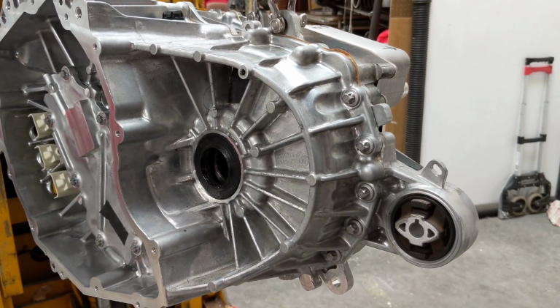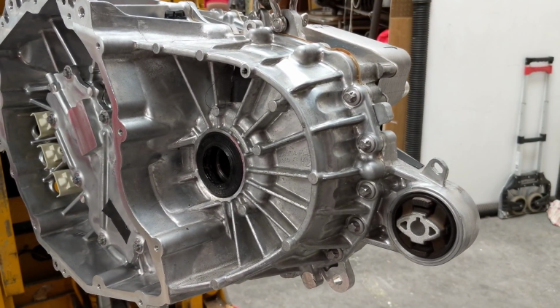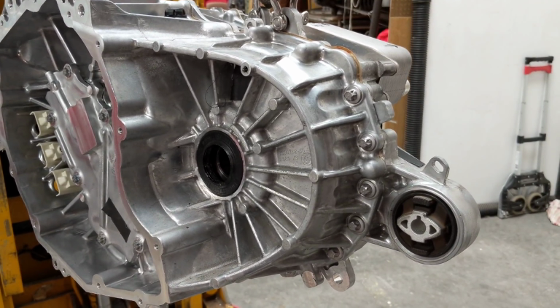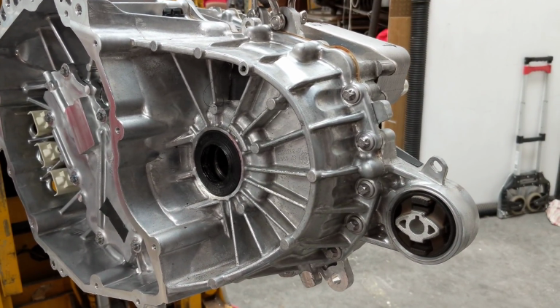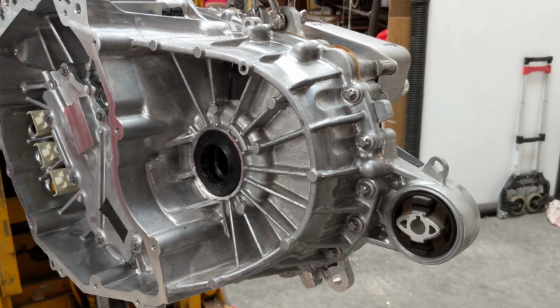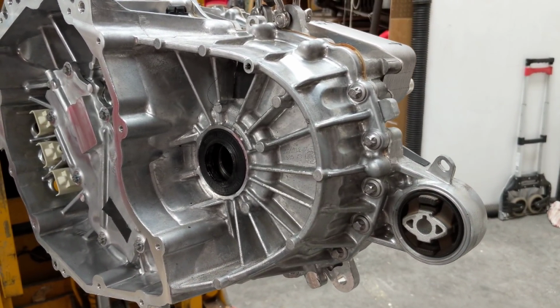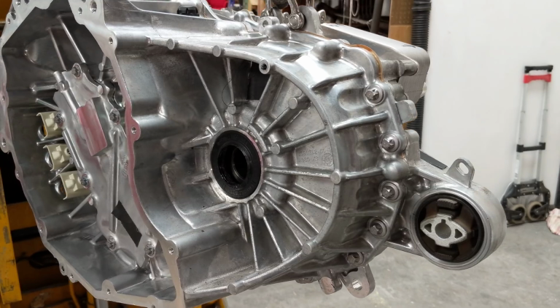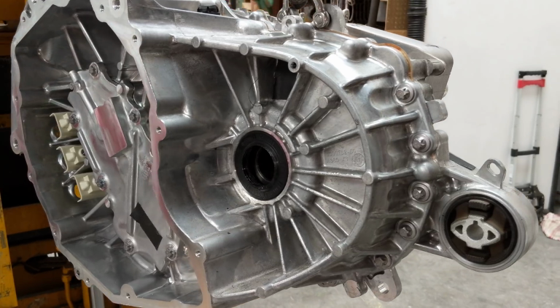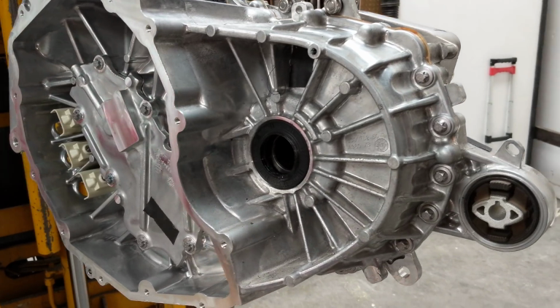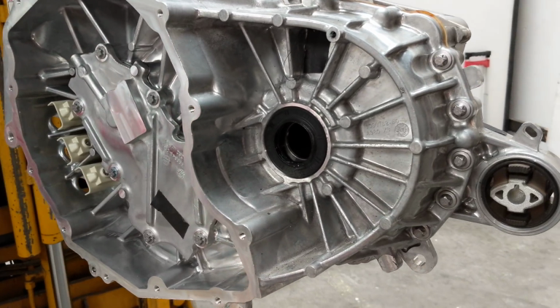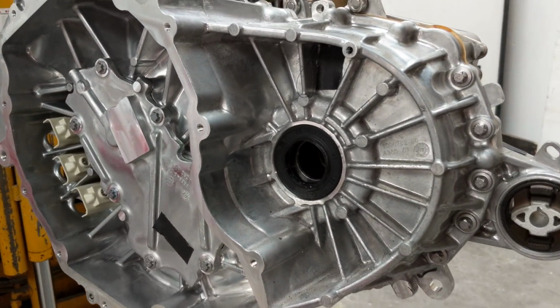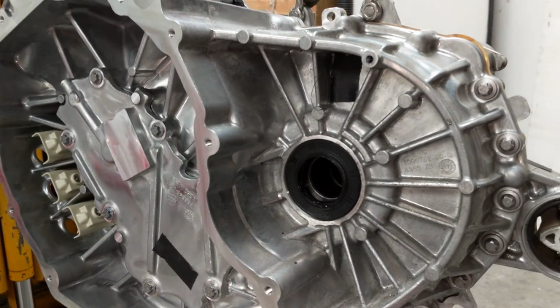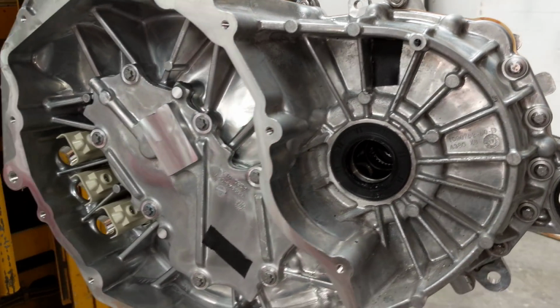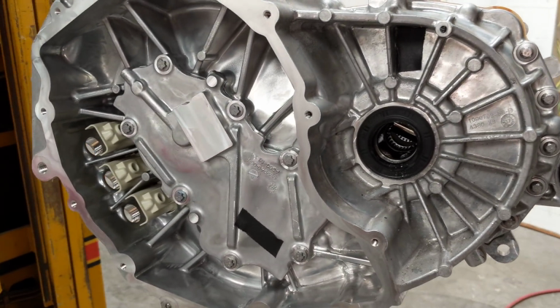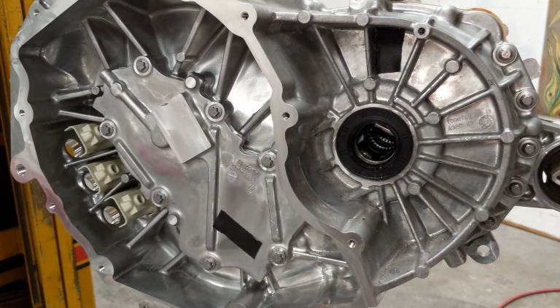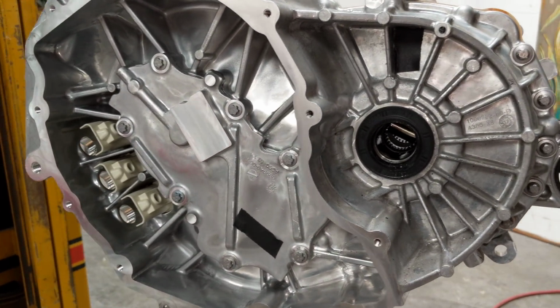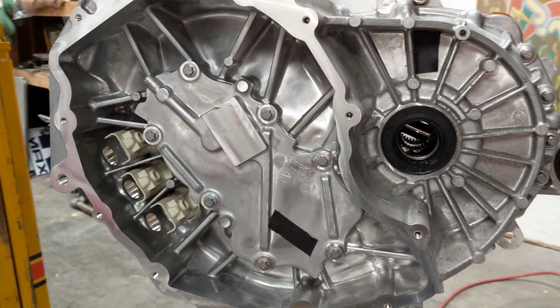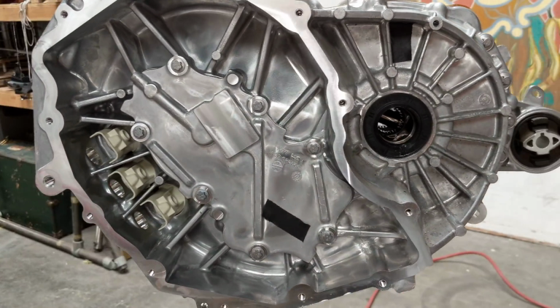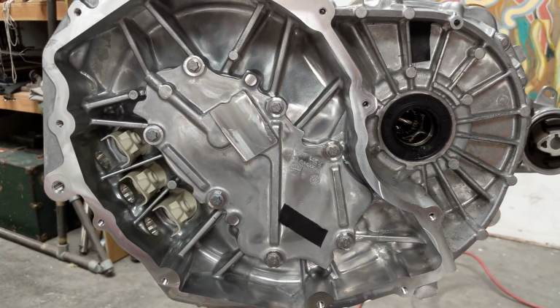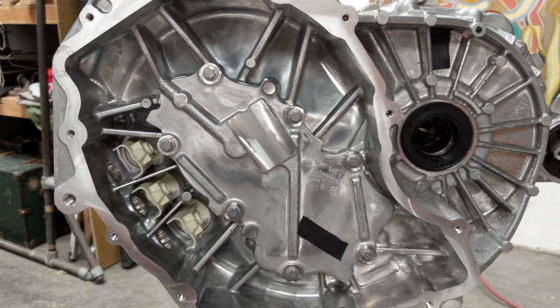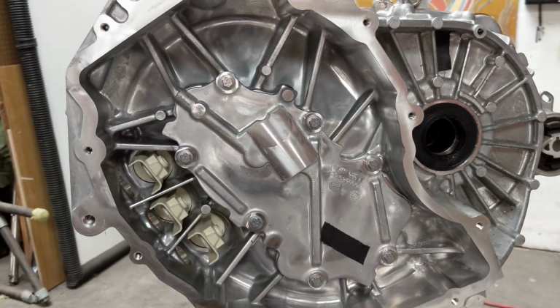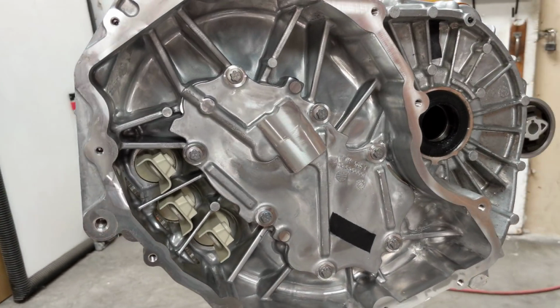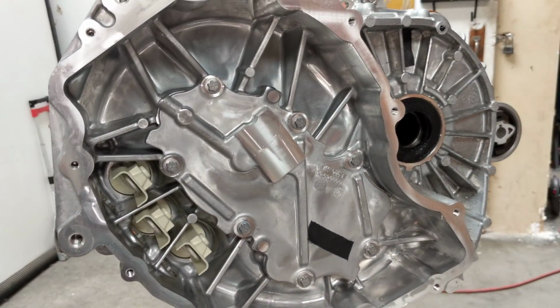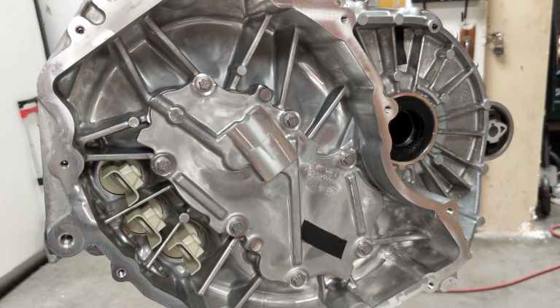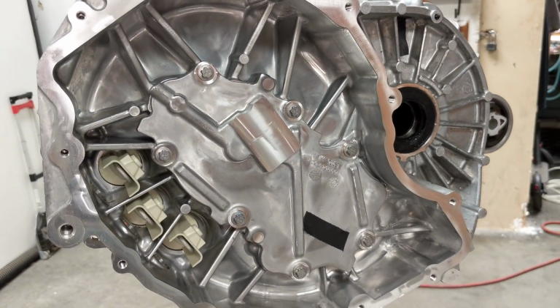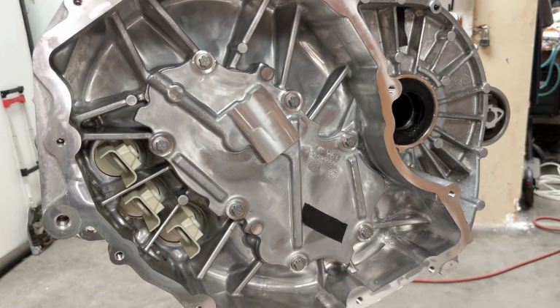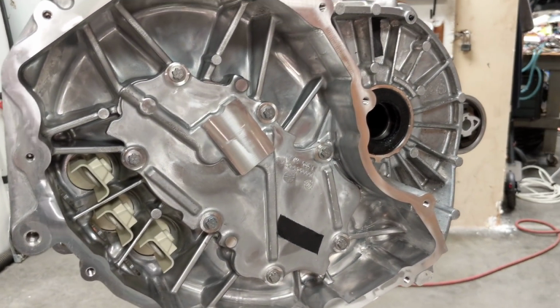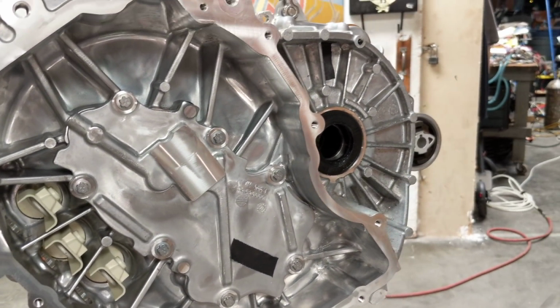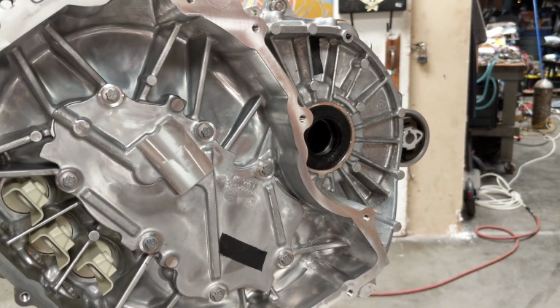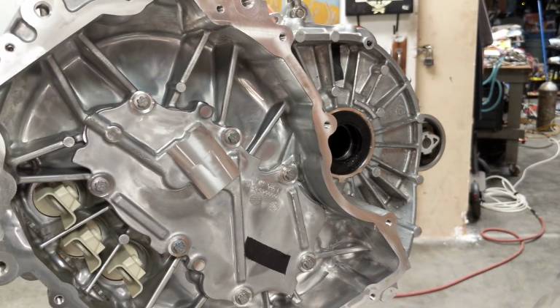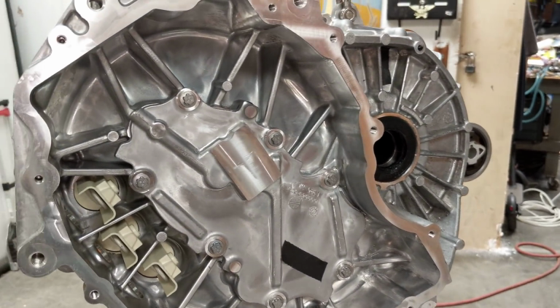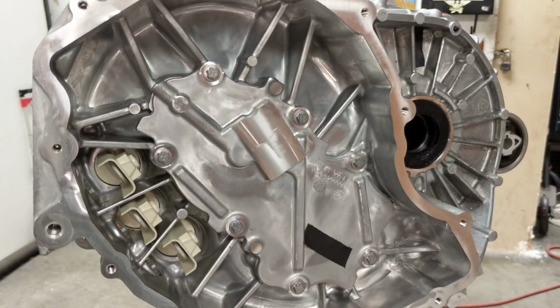Here we have the Model 3 drive unit with its inverter removed. Before removing the inverter, I weighed the whole assembly and it came in just under 200 pounds — pretty light compared to the S and X.